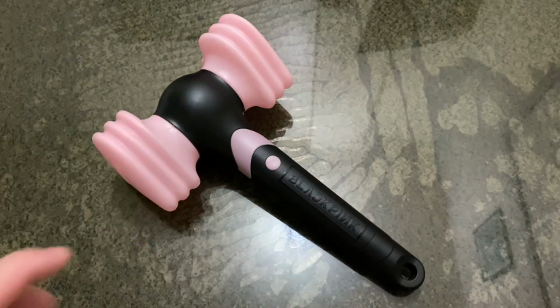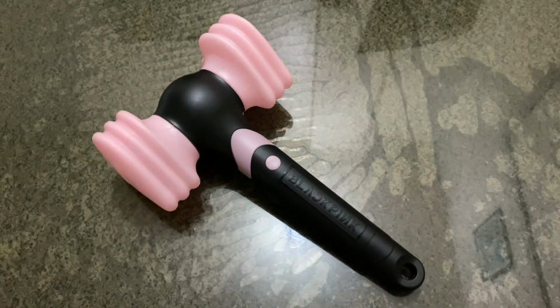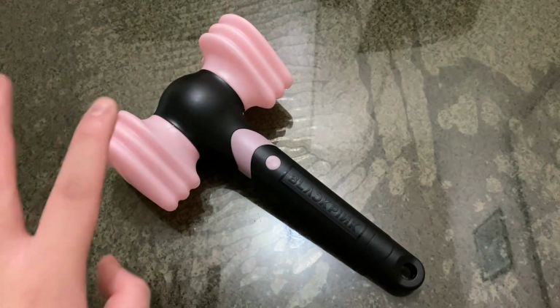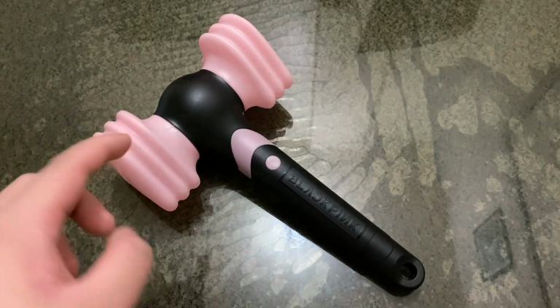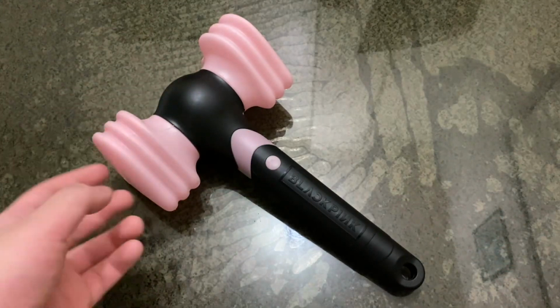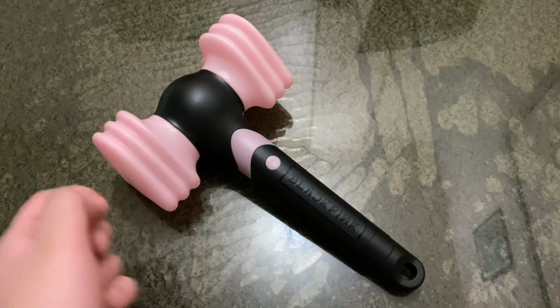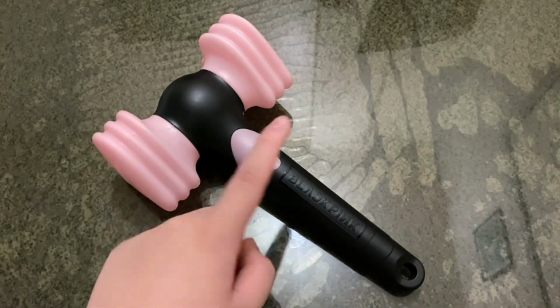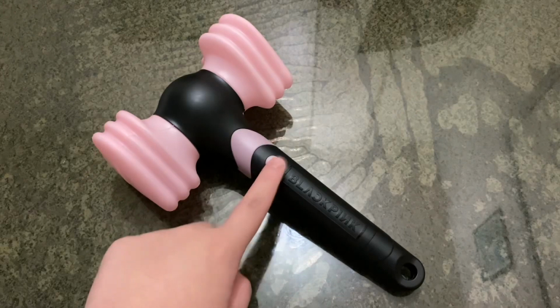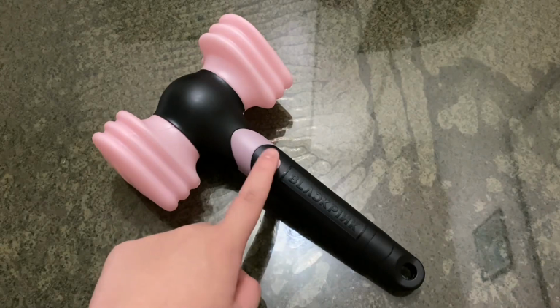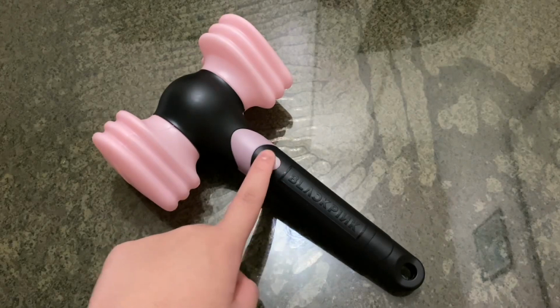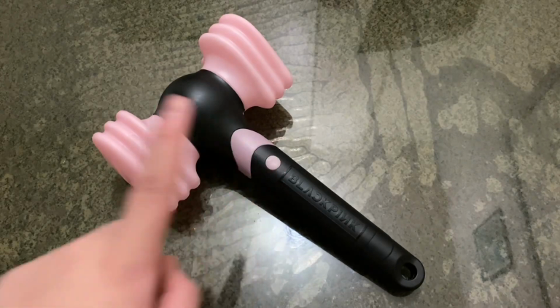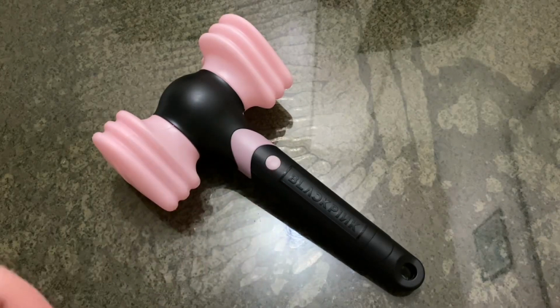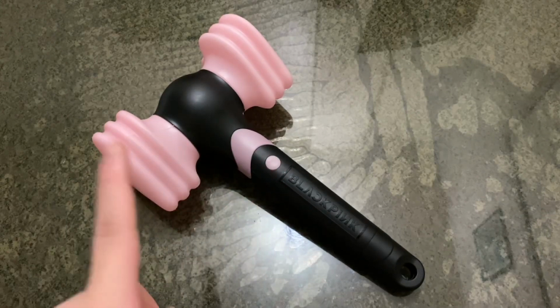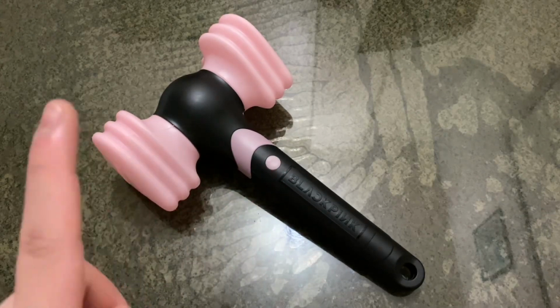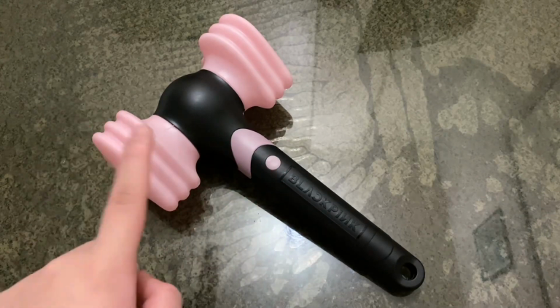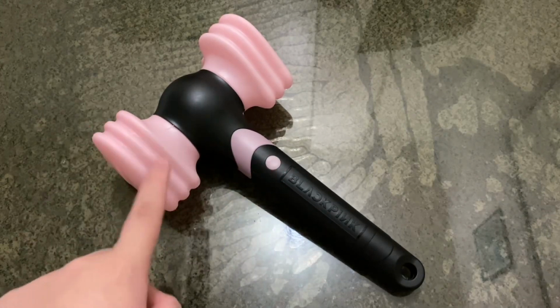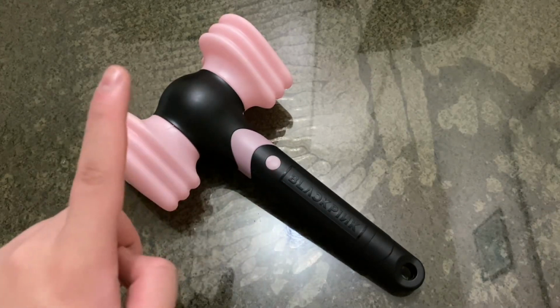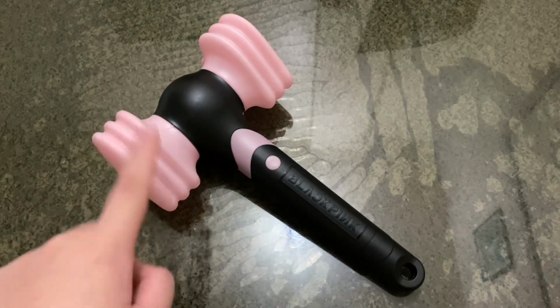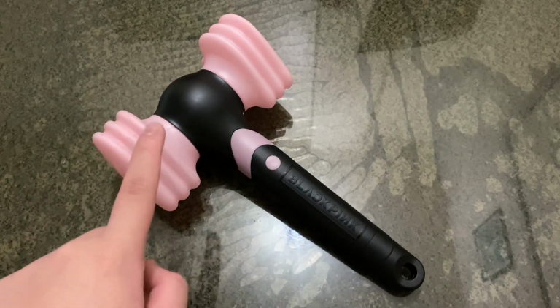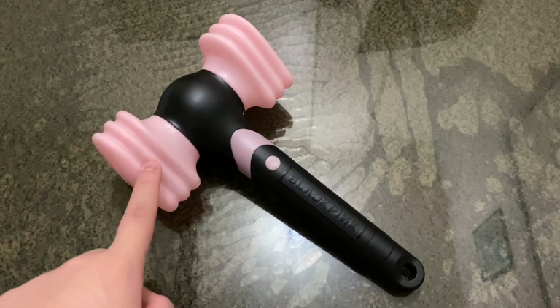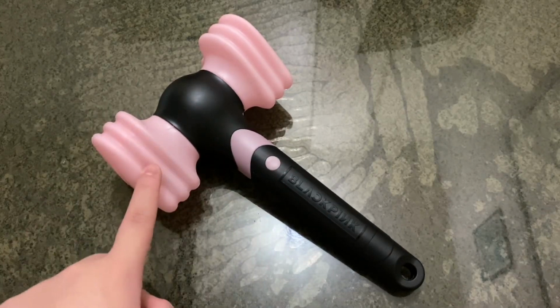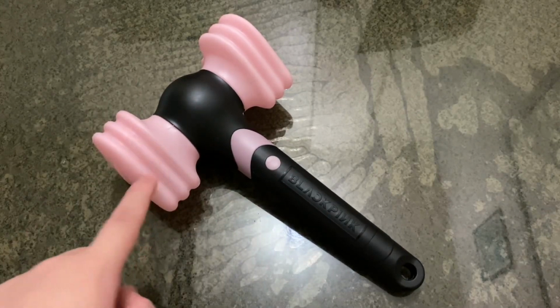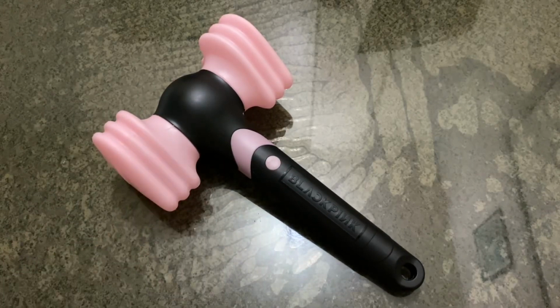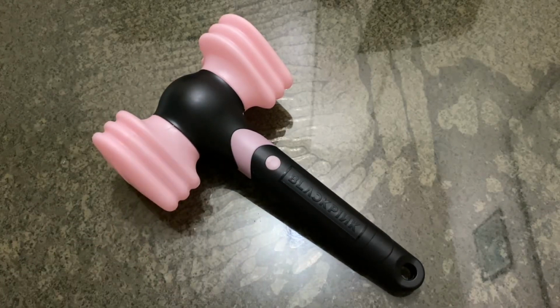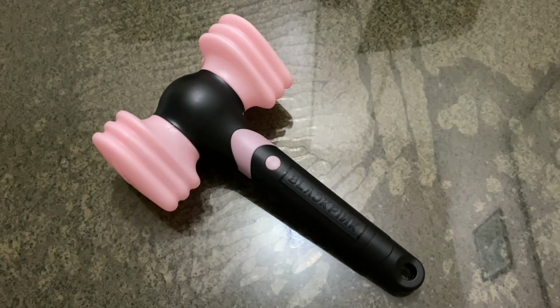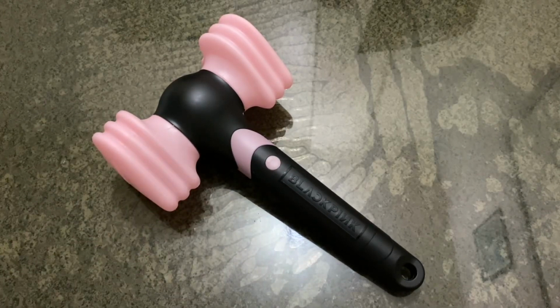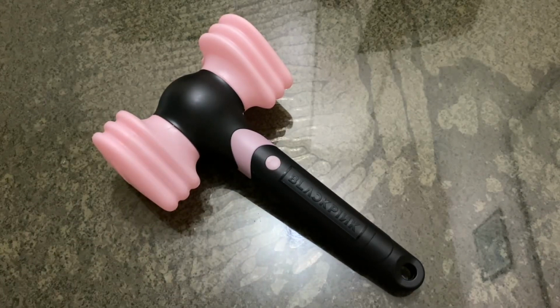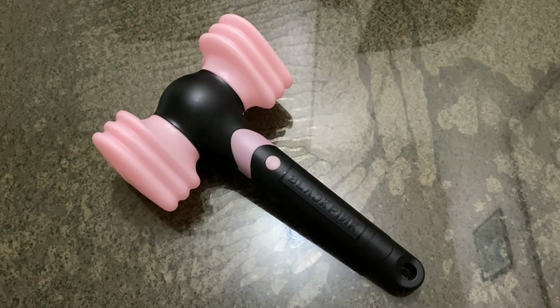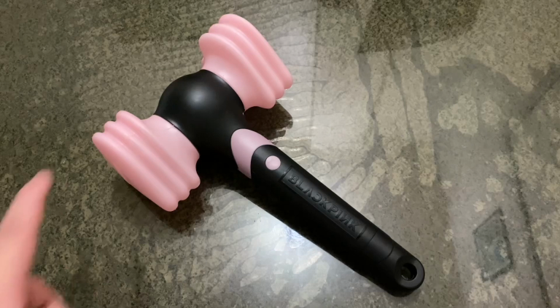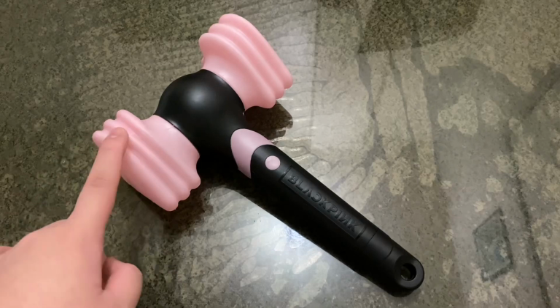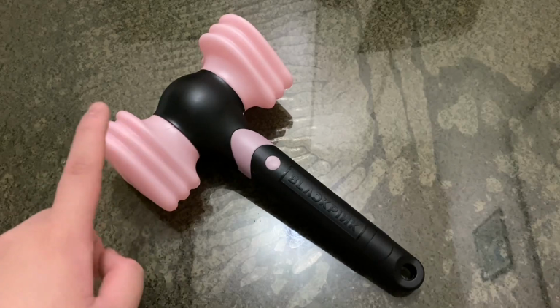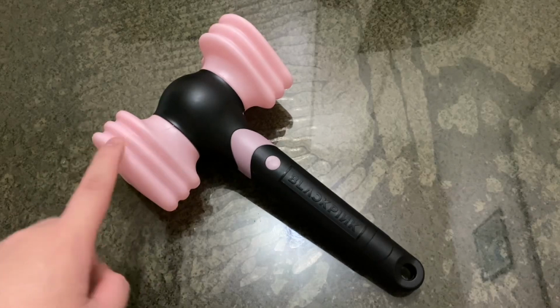Not just how to use it like pressing the buttons, but how to use it with the lights flickering, just like my past video, with different colors.